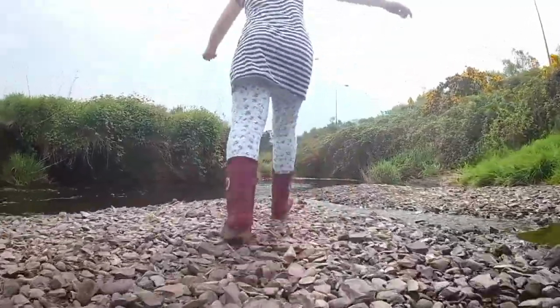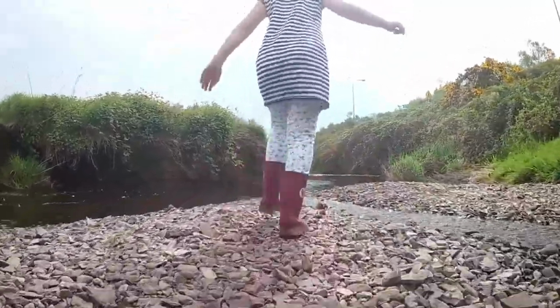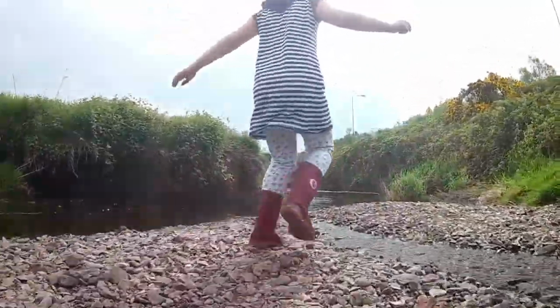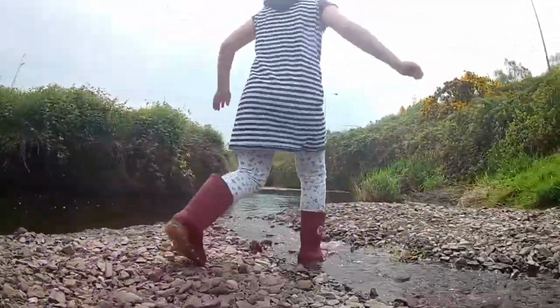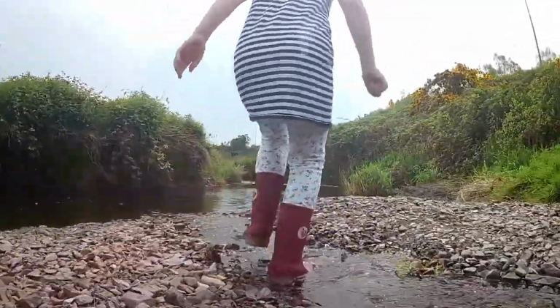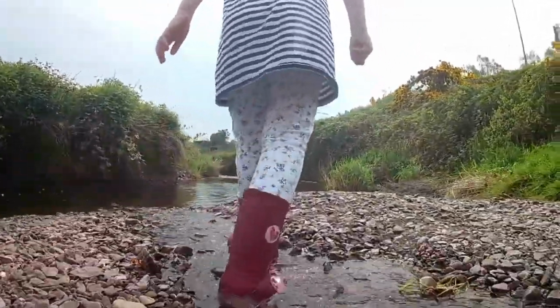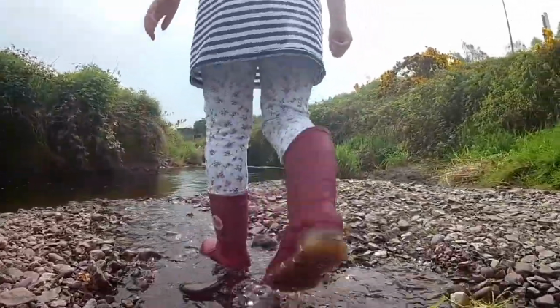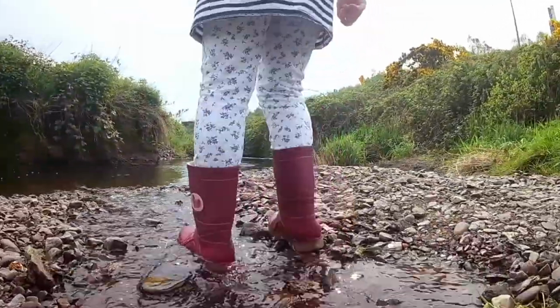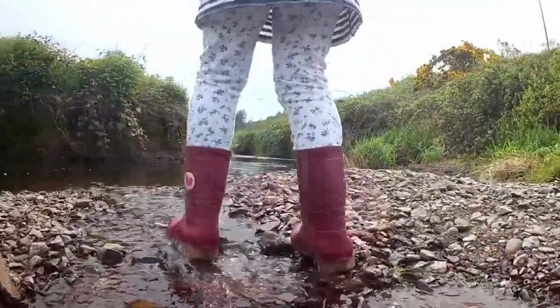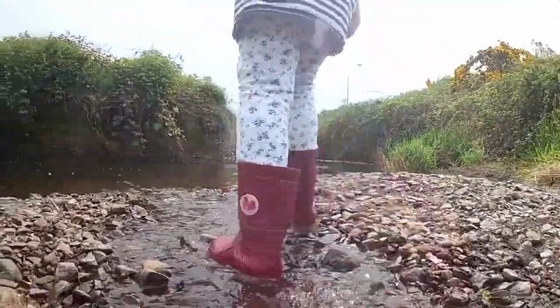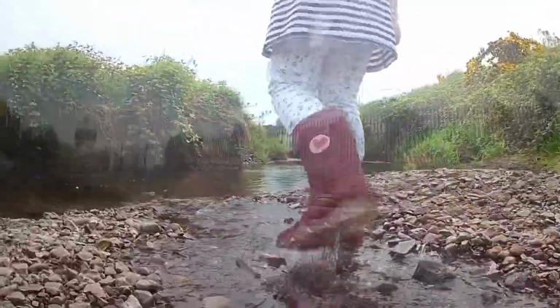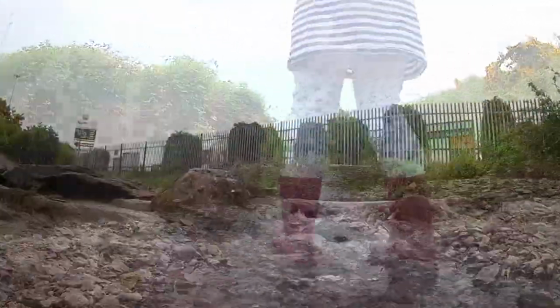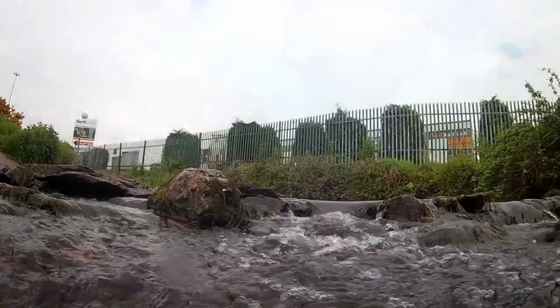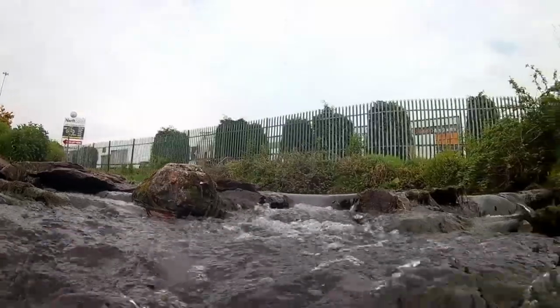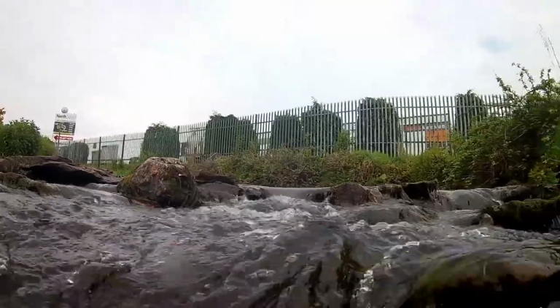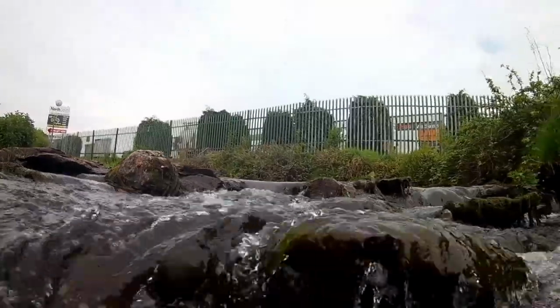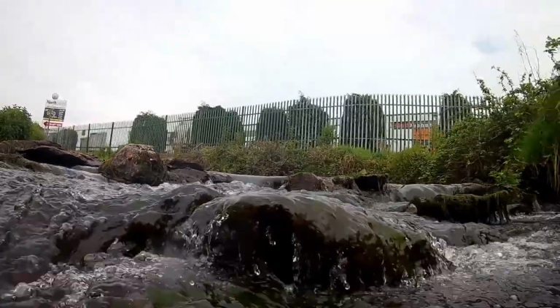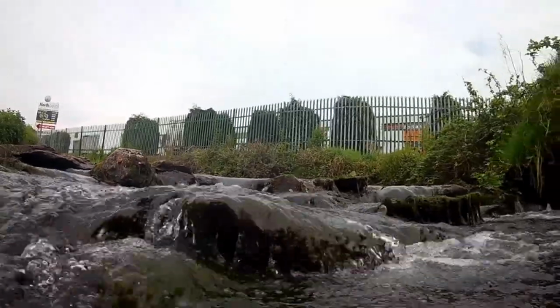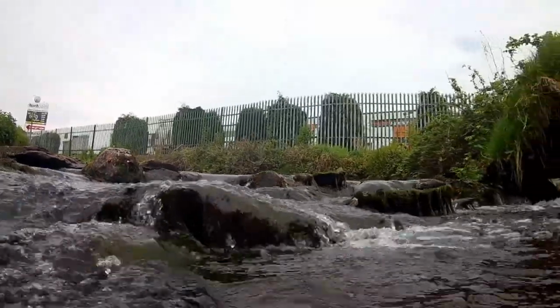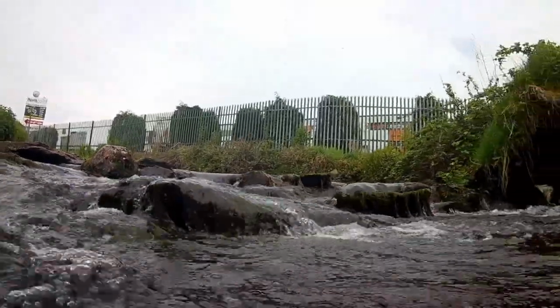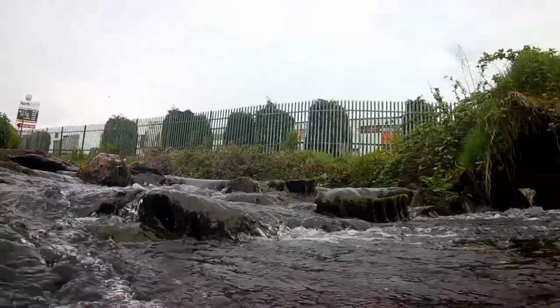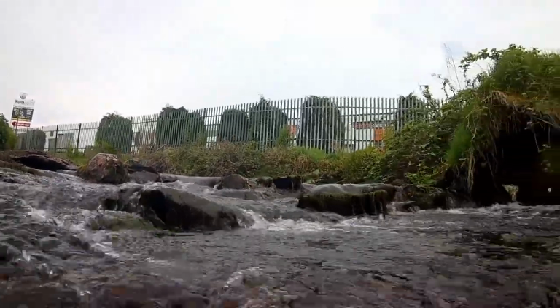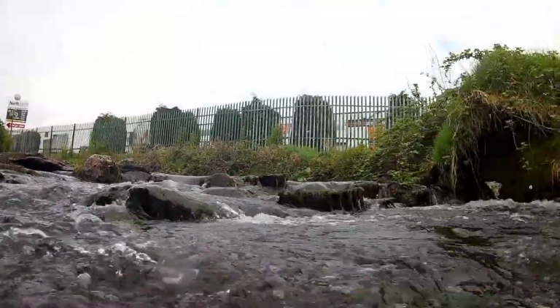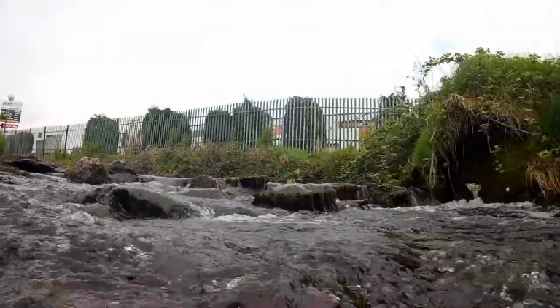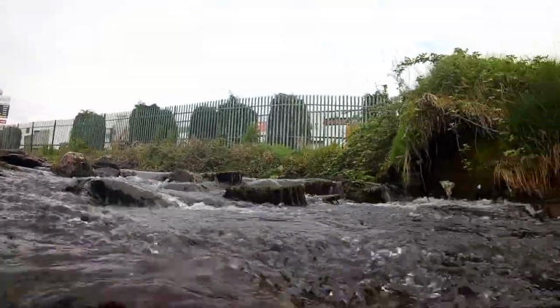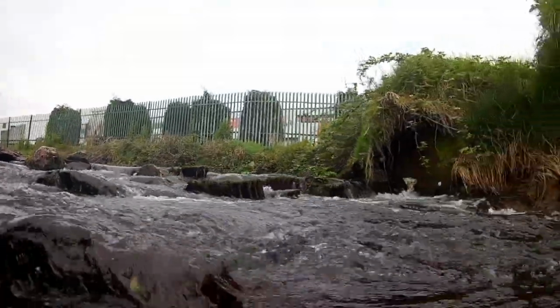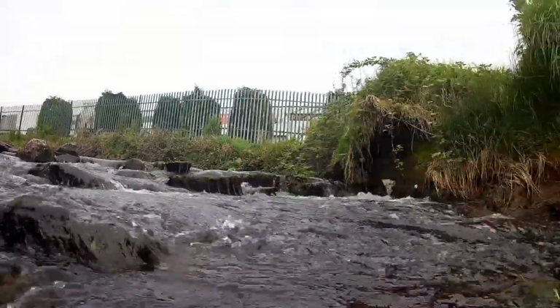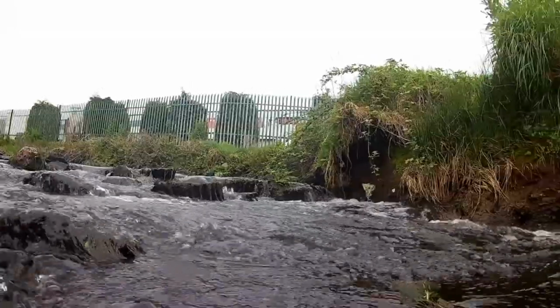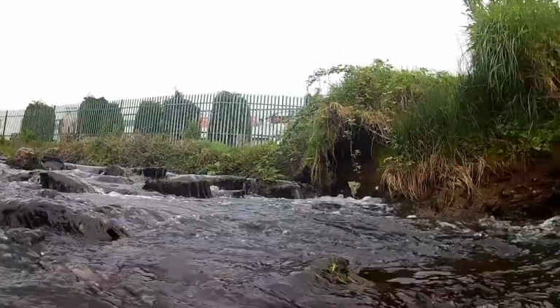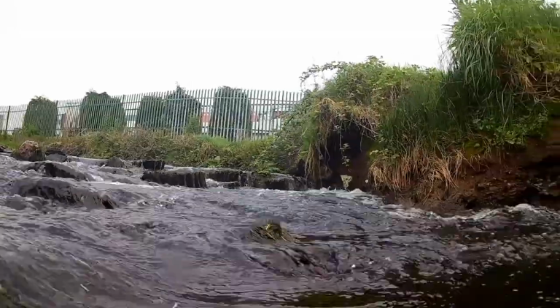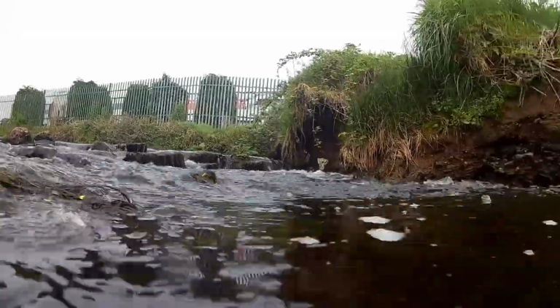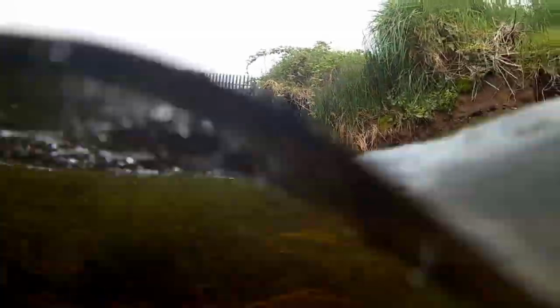After many years of industrial pollution, the river is surprisingly healthy. It supports a rich and biodiverse ecosystem. To see this, we just have to go beneath the surface.